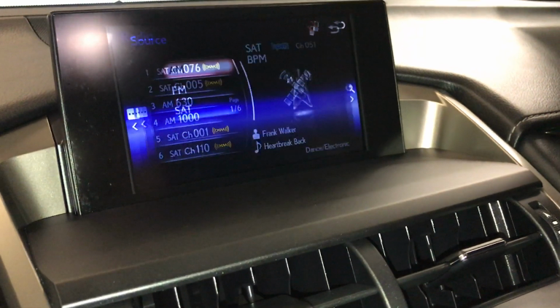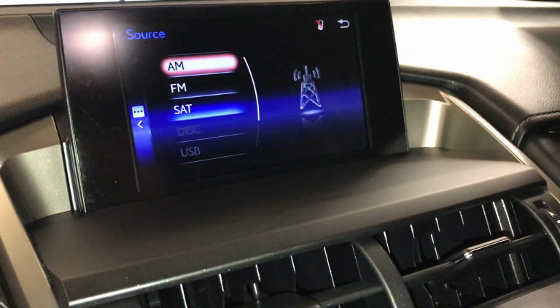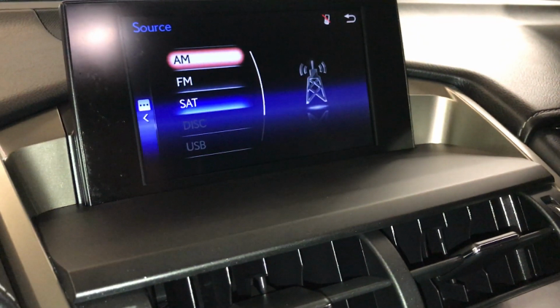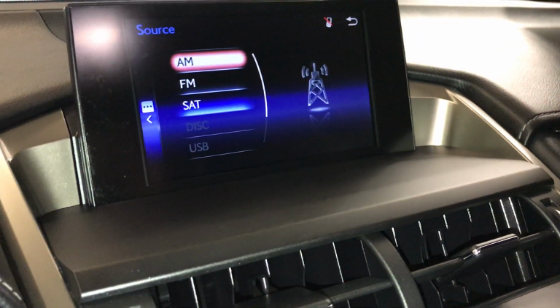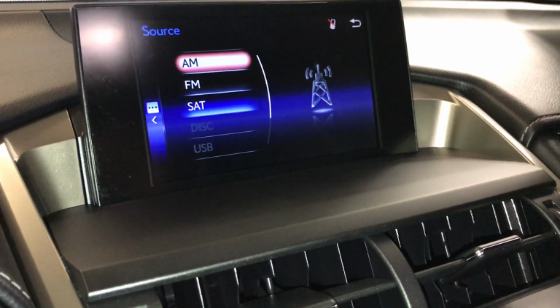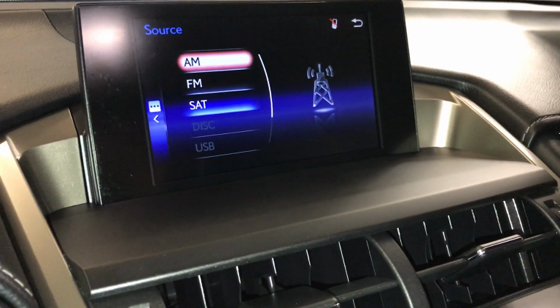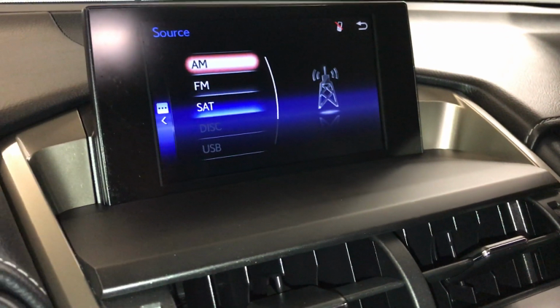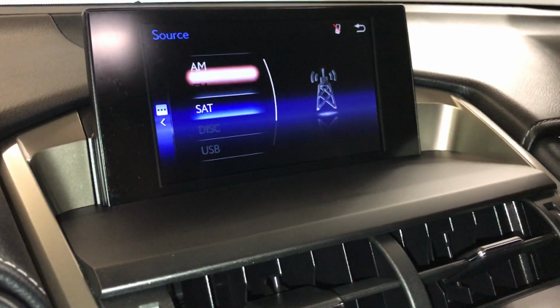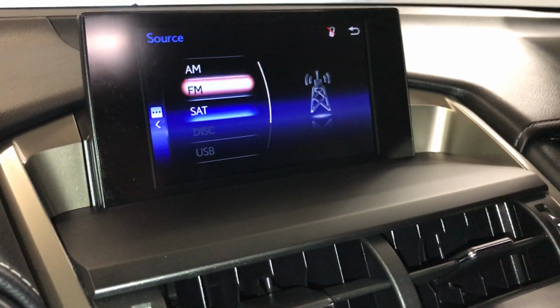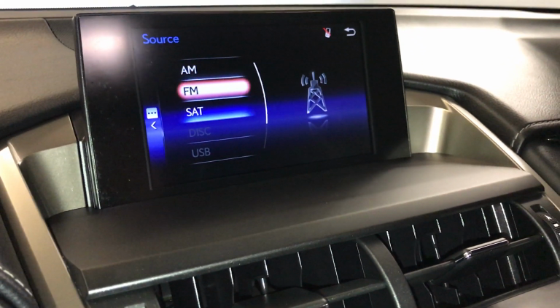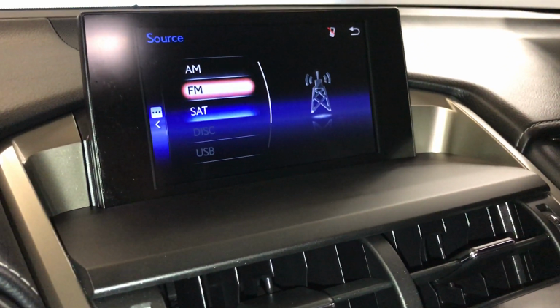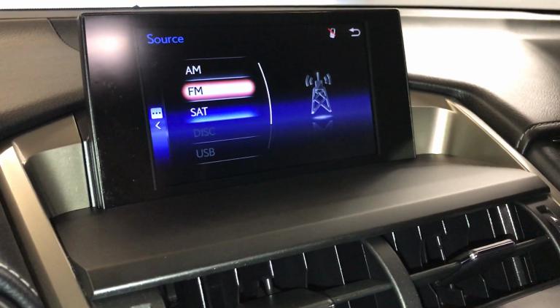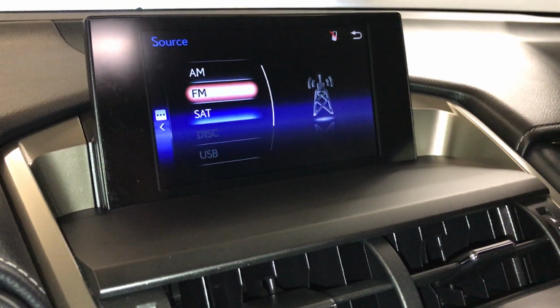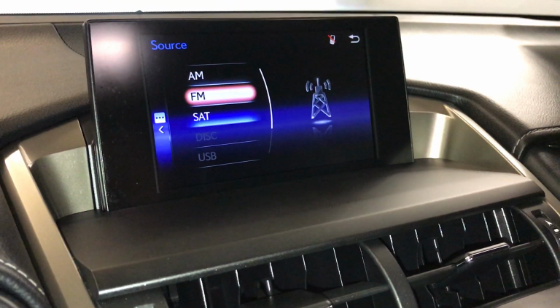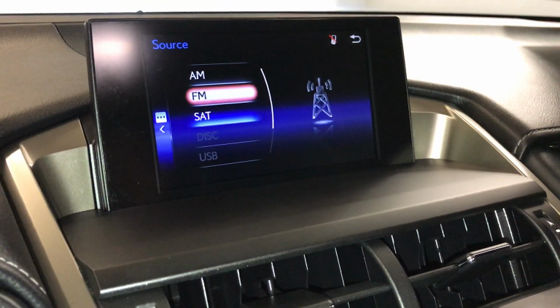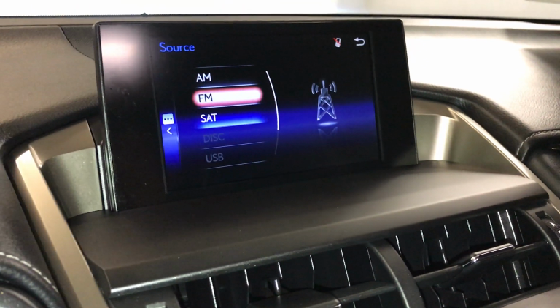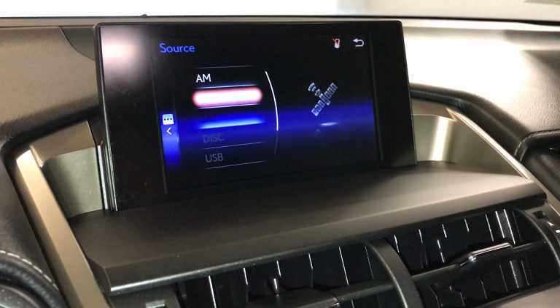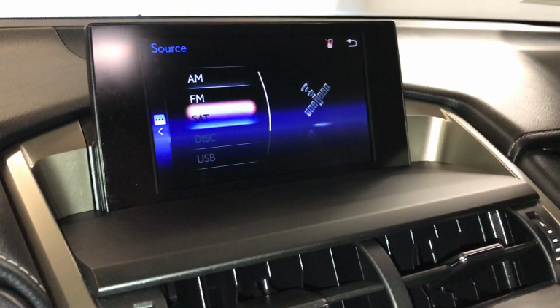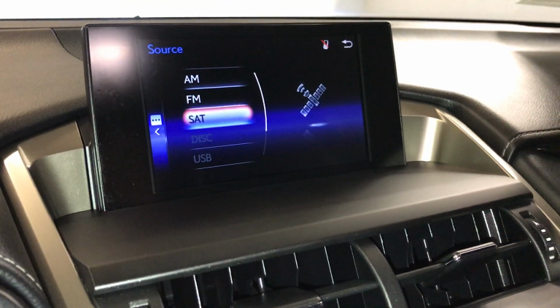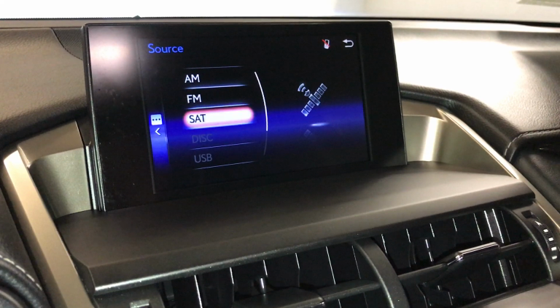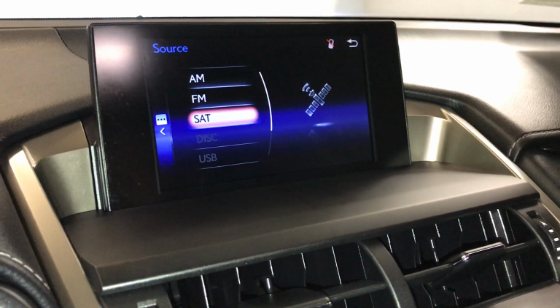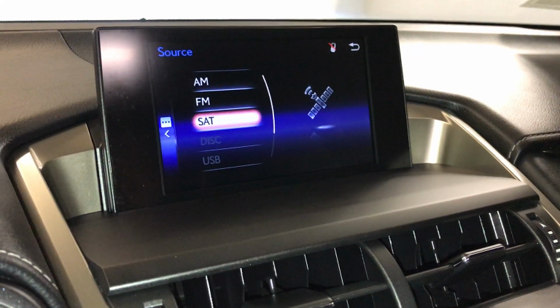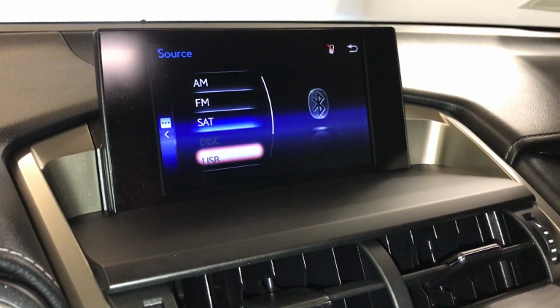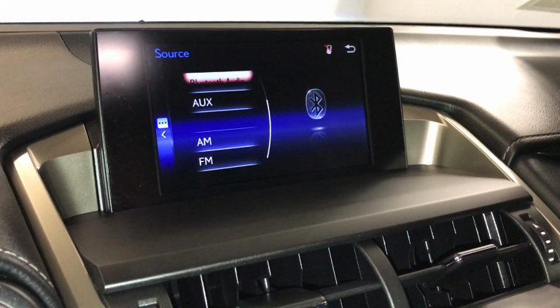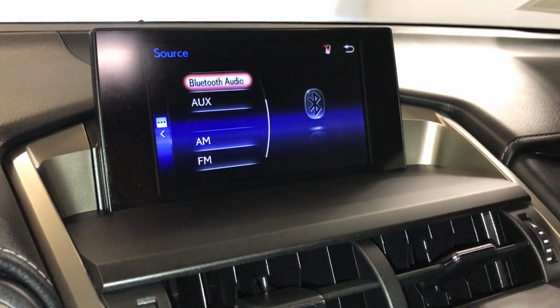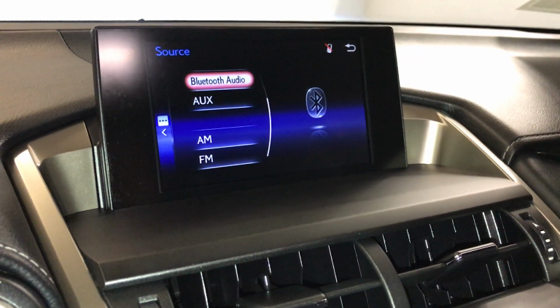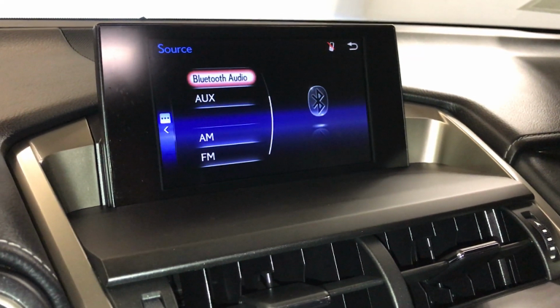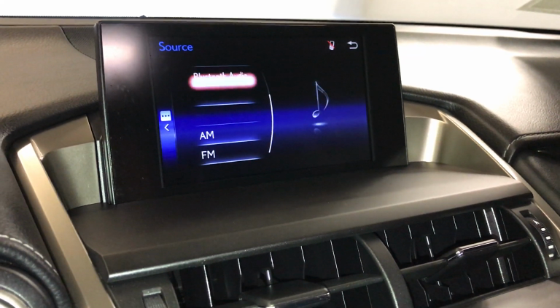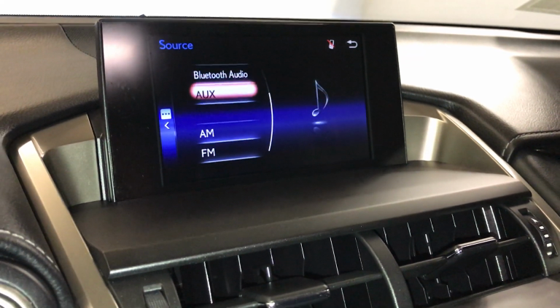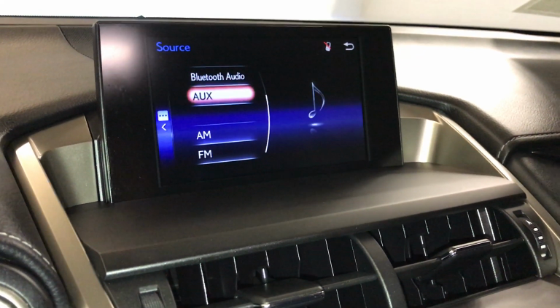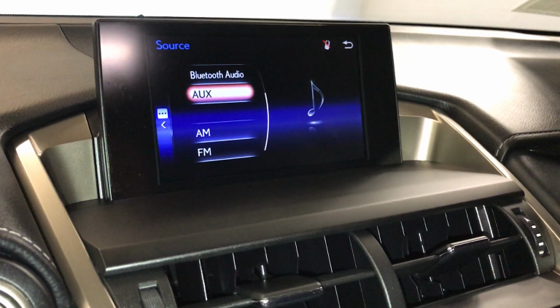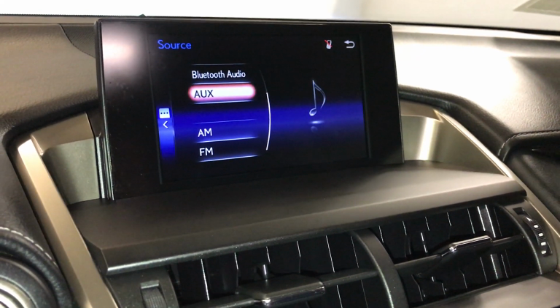8-speaker Lexus audio system supporting AM, FM, HD radio, satellite, CD, Bluetooth, auxiliary, and USB.